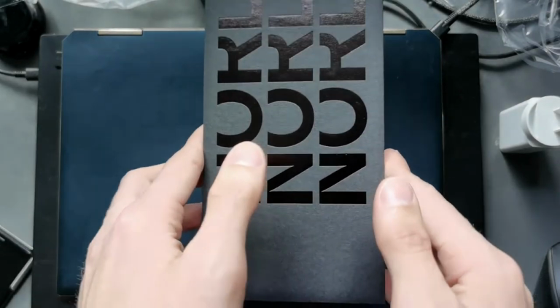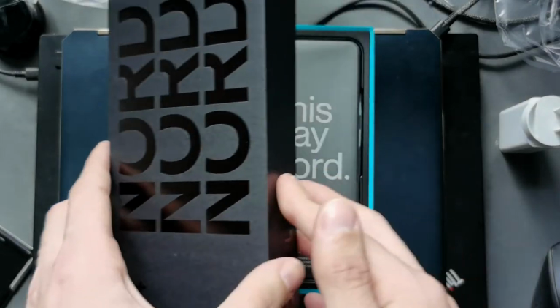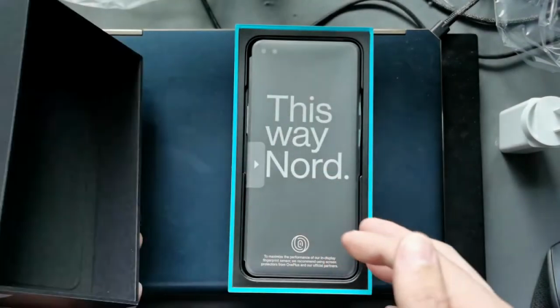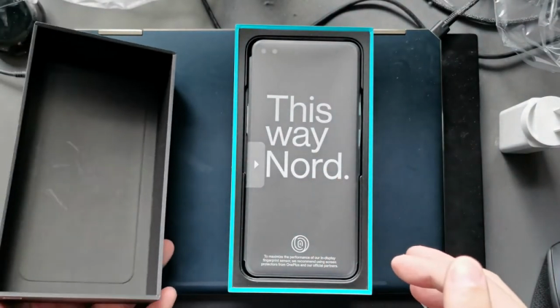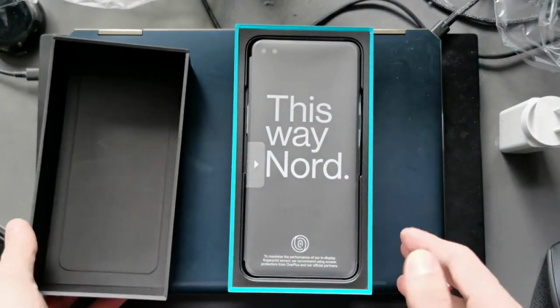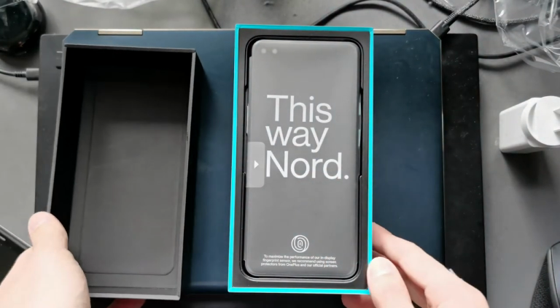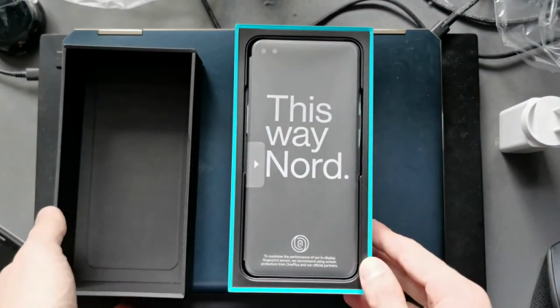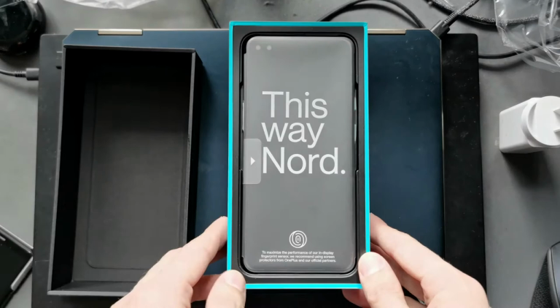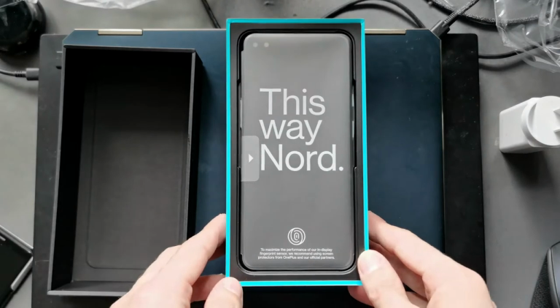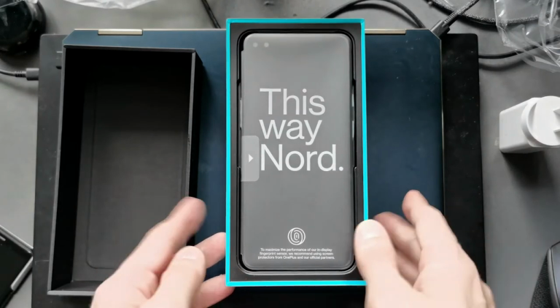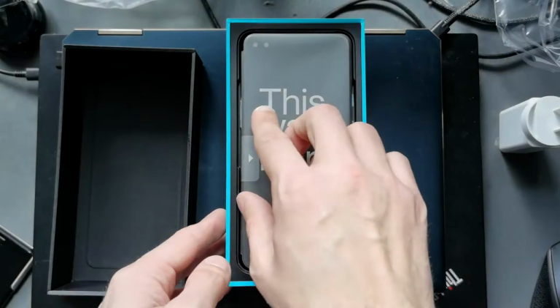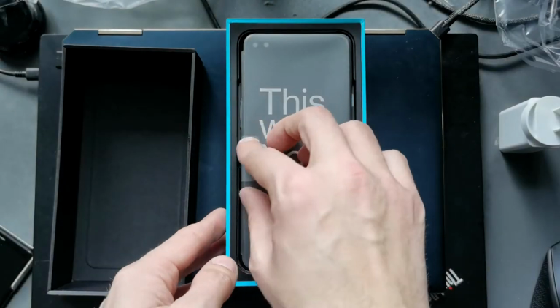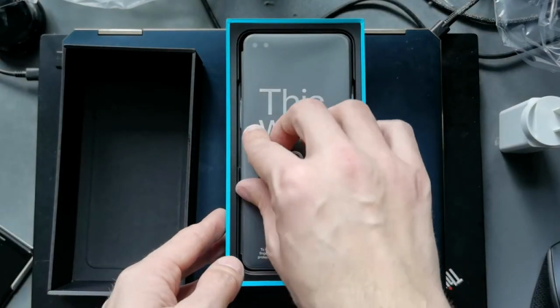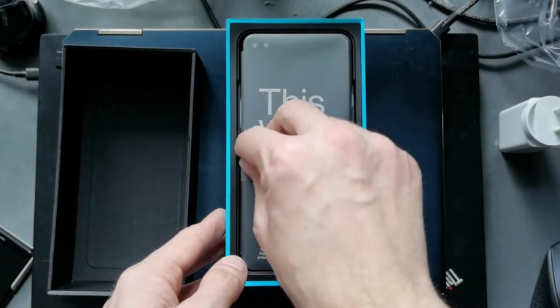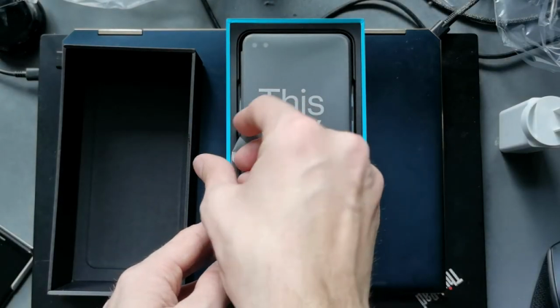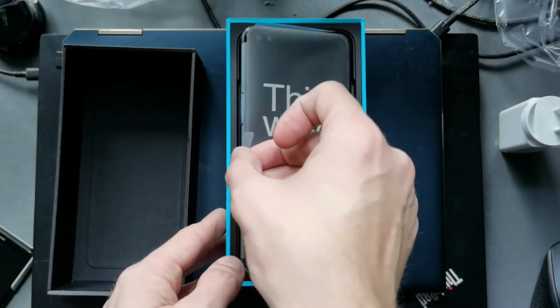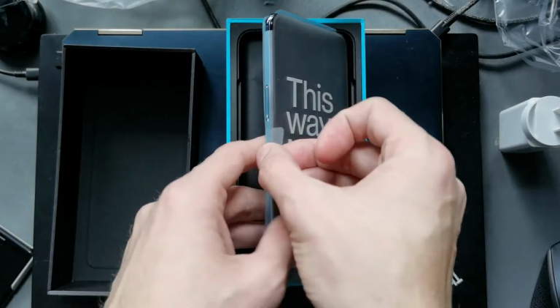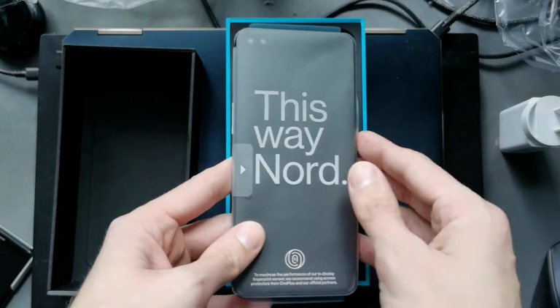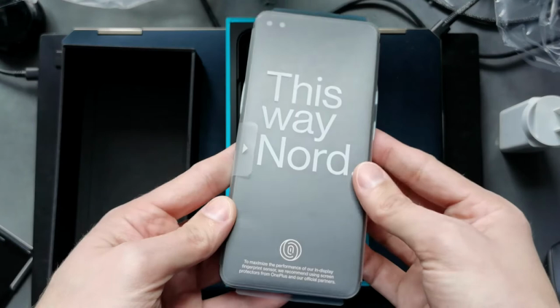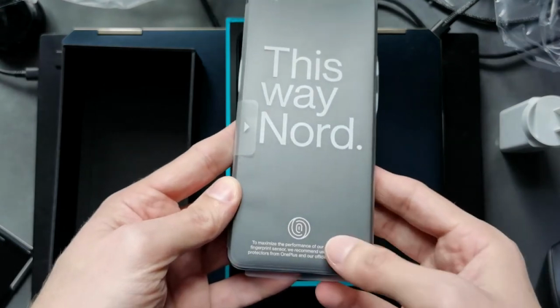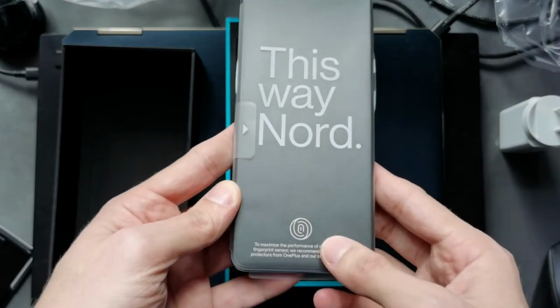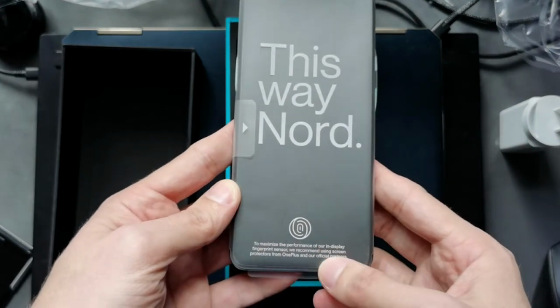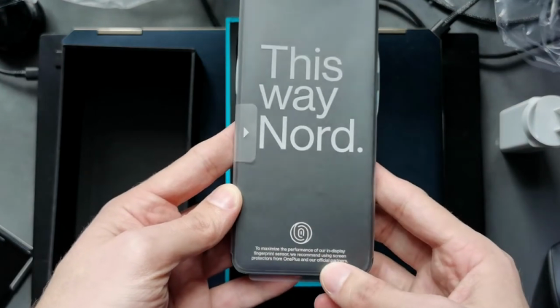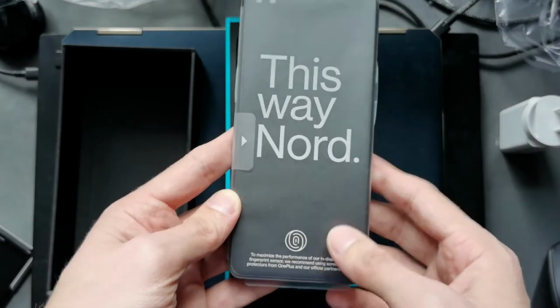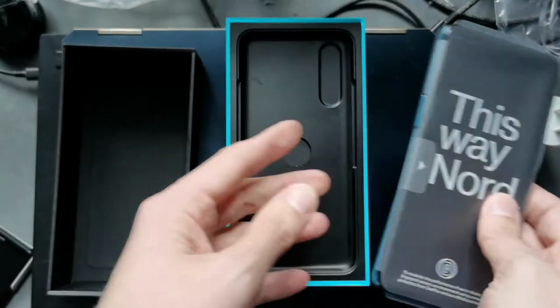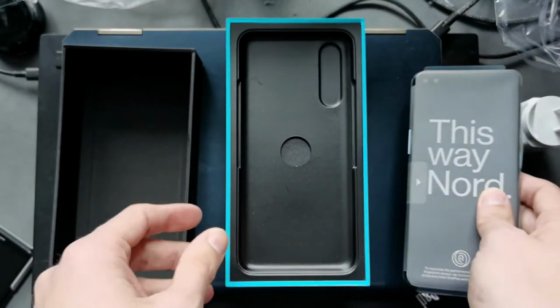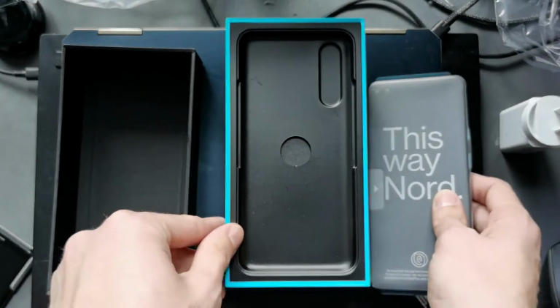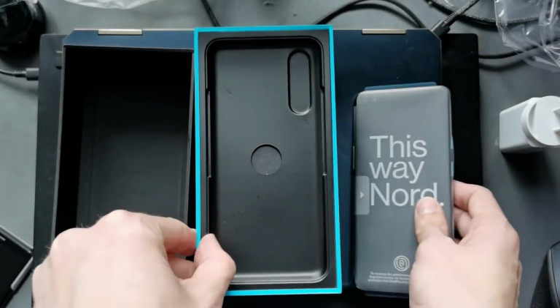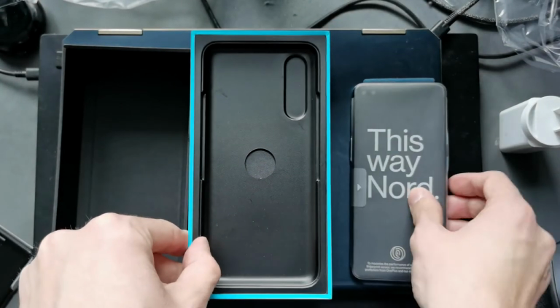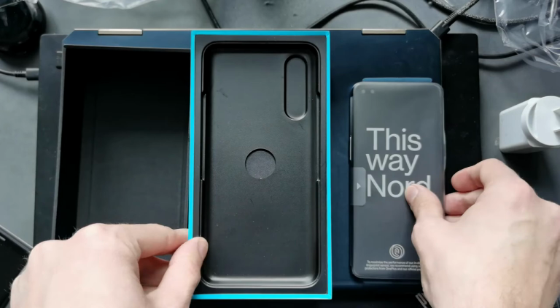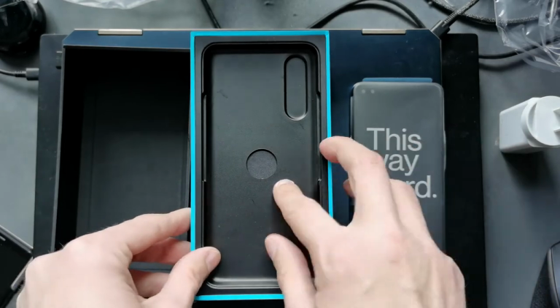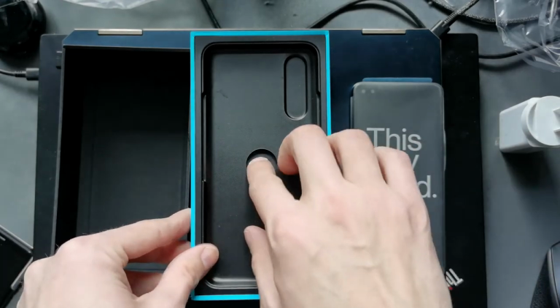By lifting the lid this way — Nord — and here we can see the smartphone itself. You can lift it up, and there's the fingerprint indicator. Let's put it to the side and see what we have here.